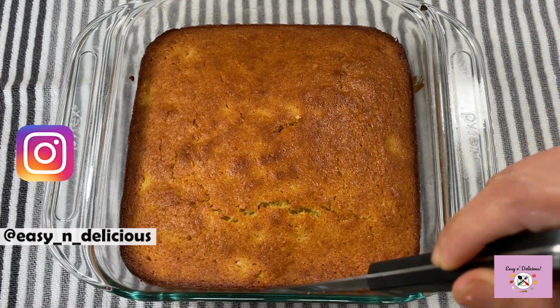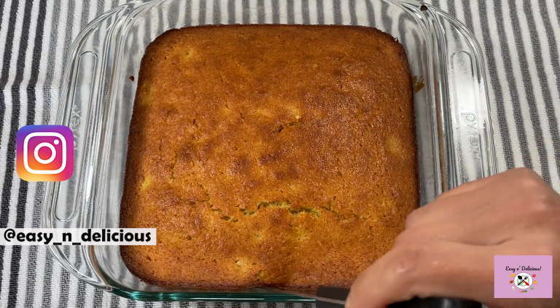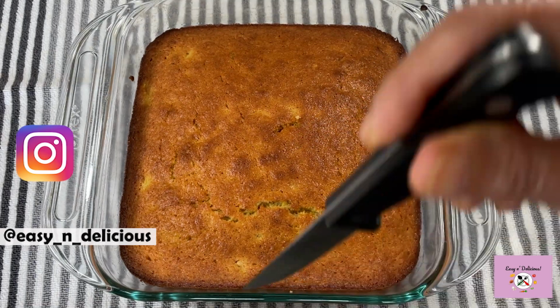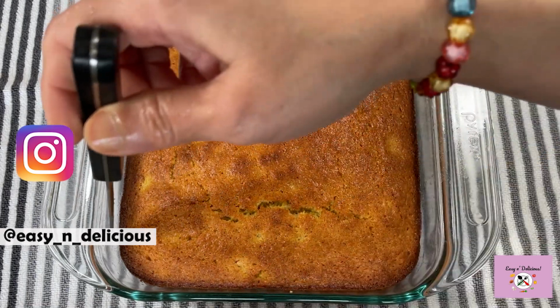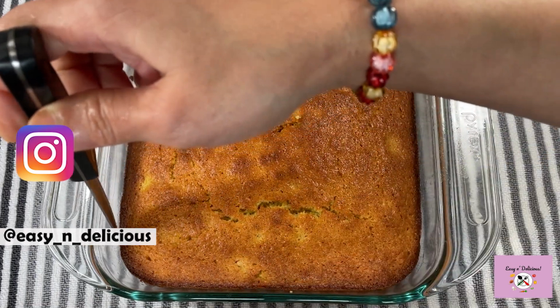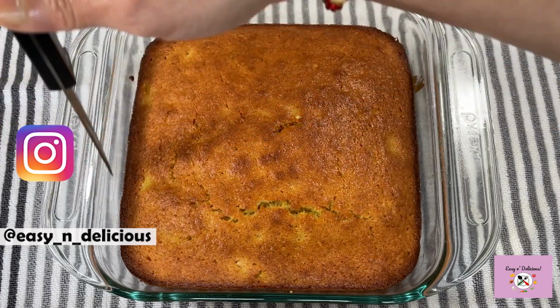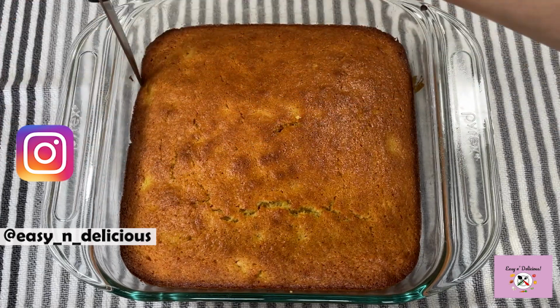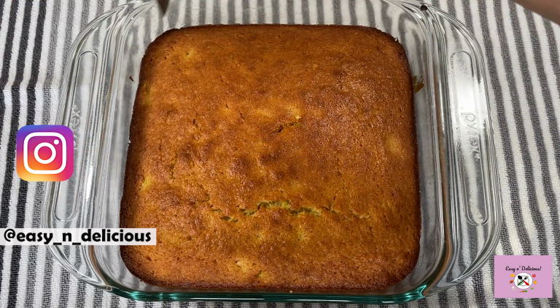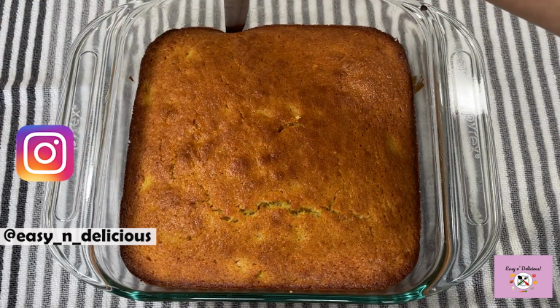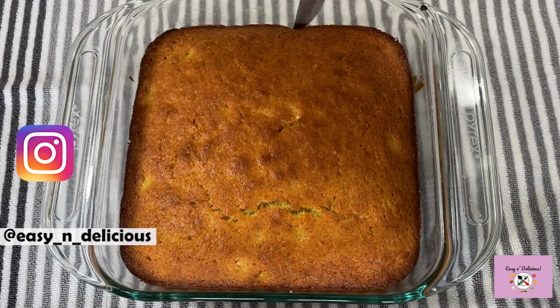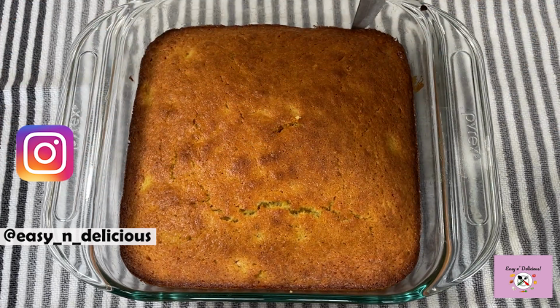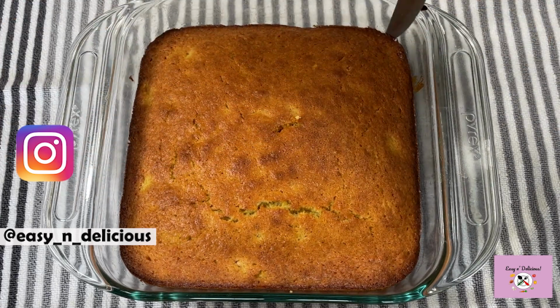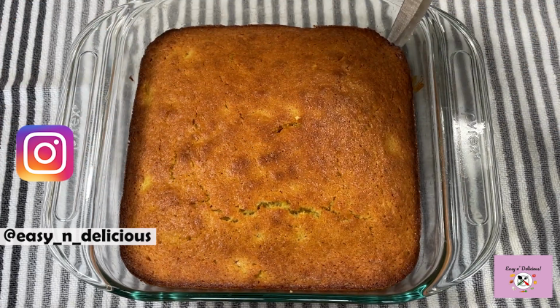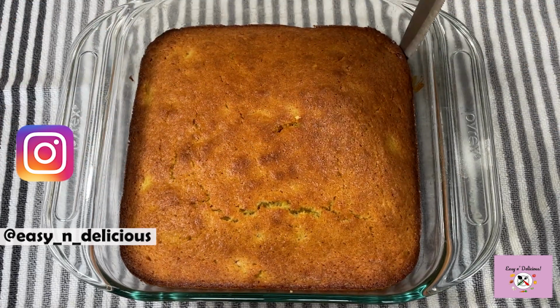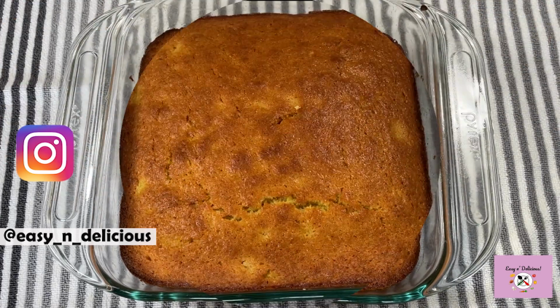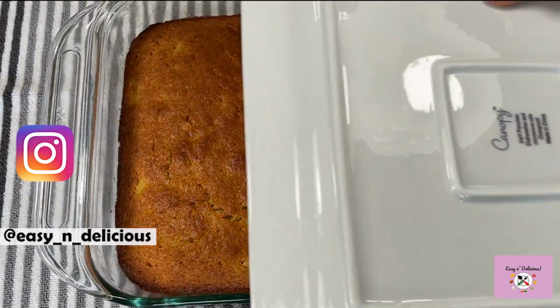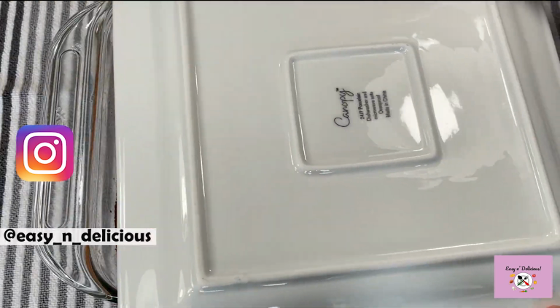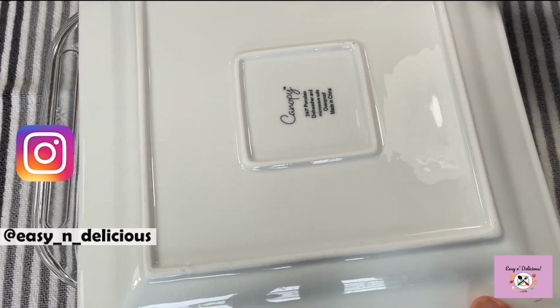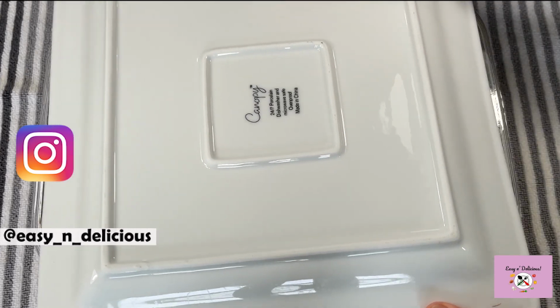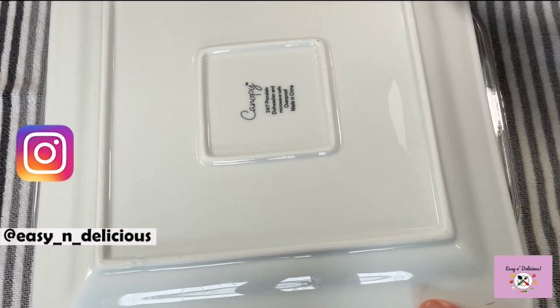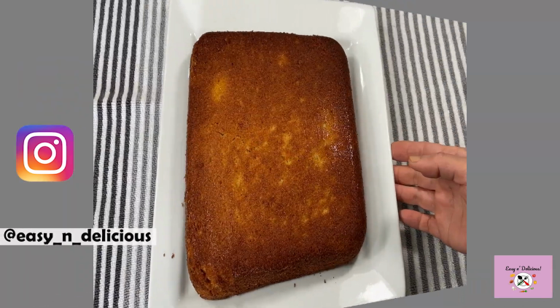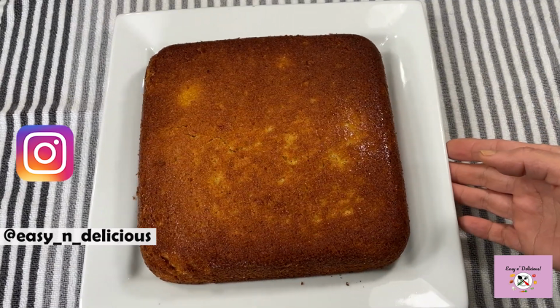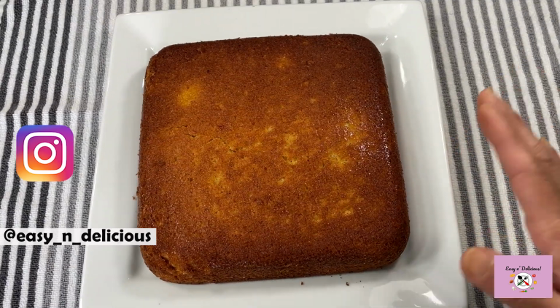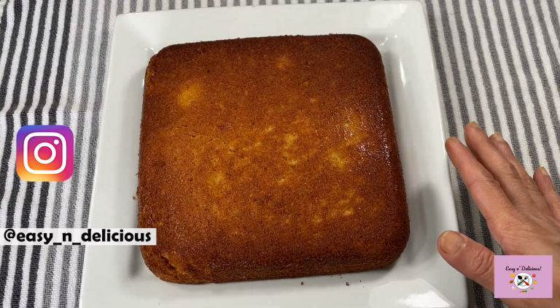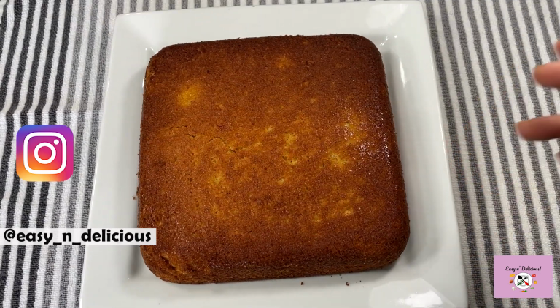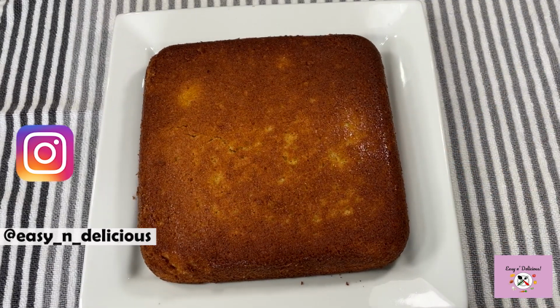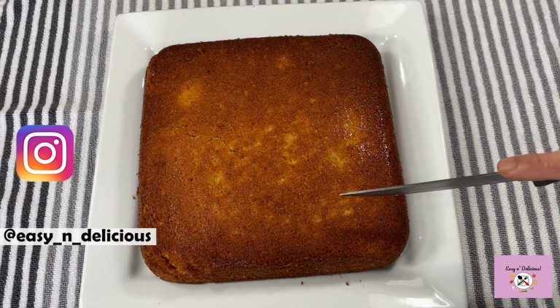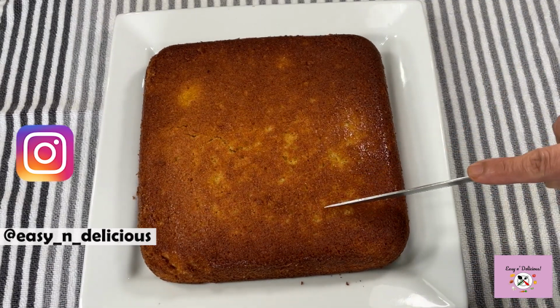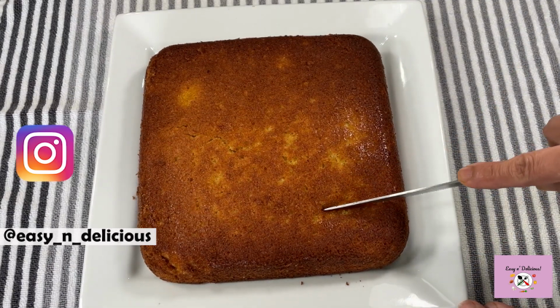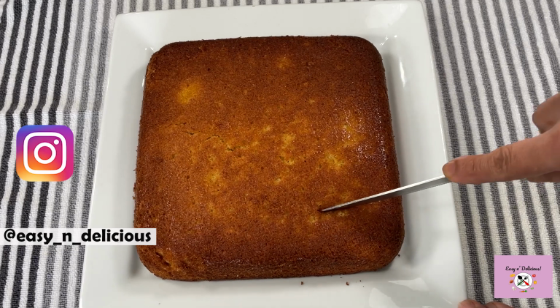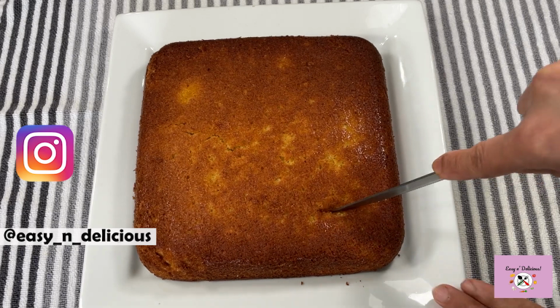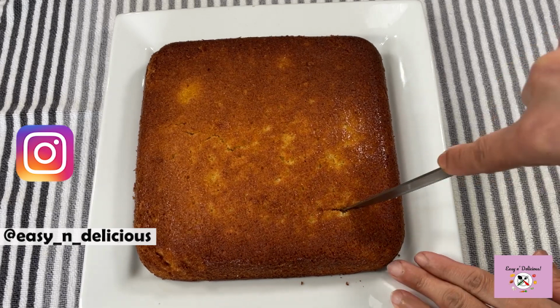Loosen on all the sides and we will flip it onto a plate. Allow it to cool for a bit before cutting. Let me show you how this looks.